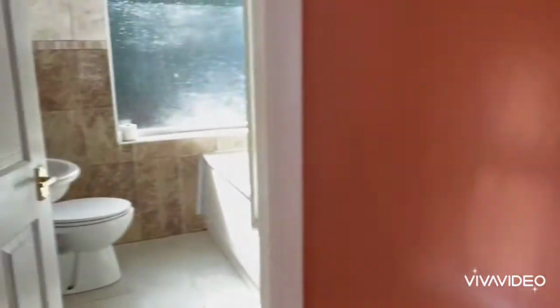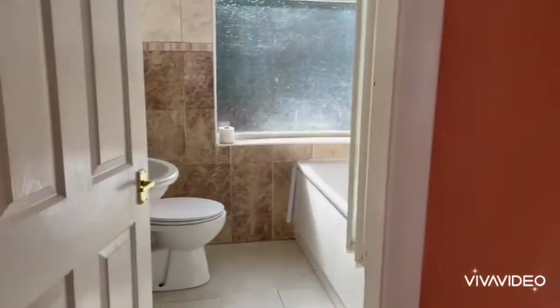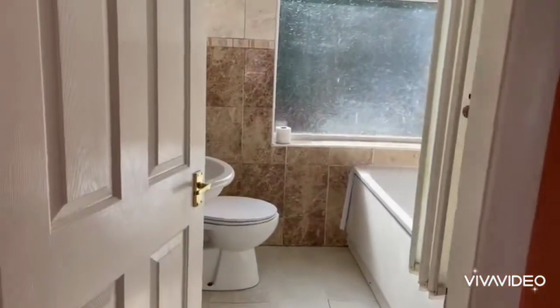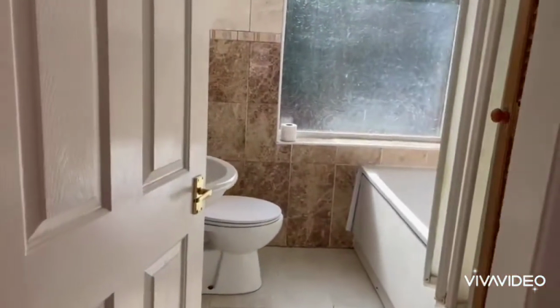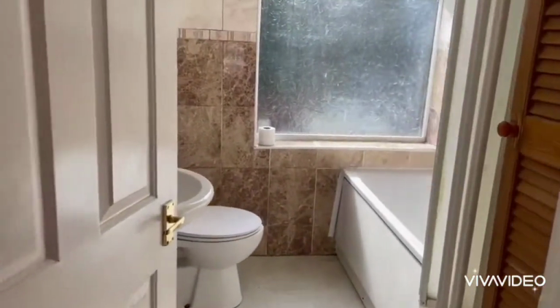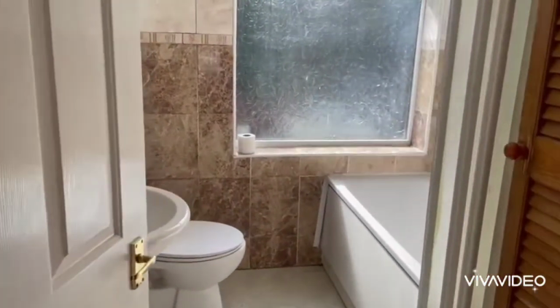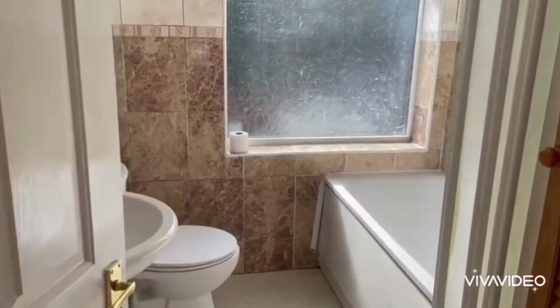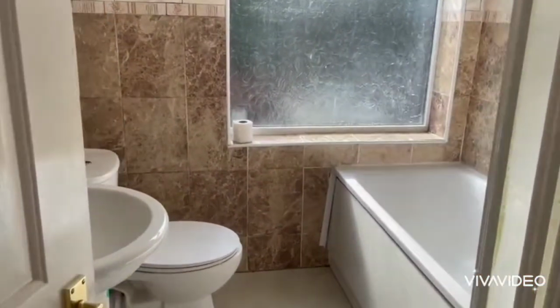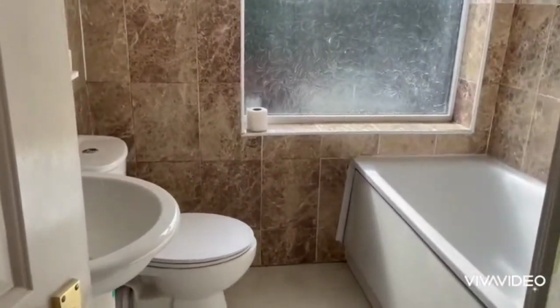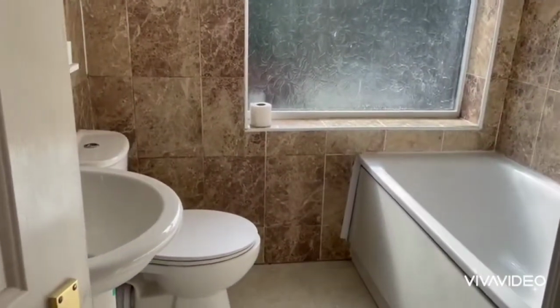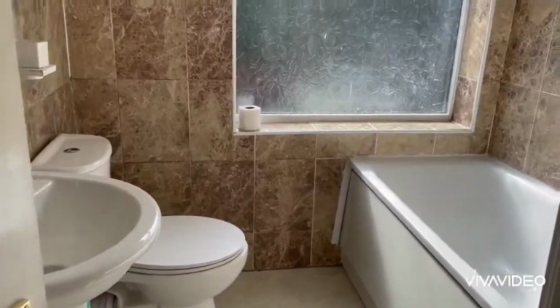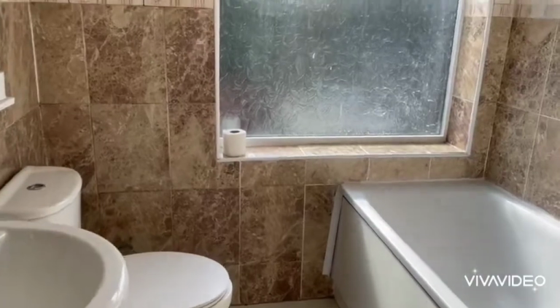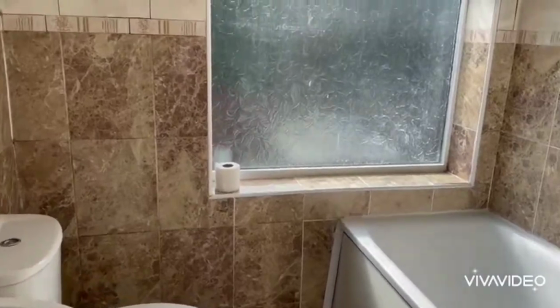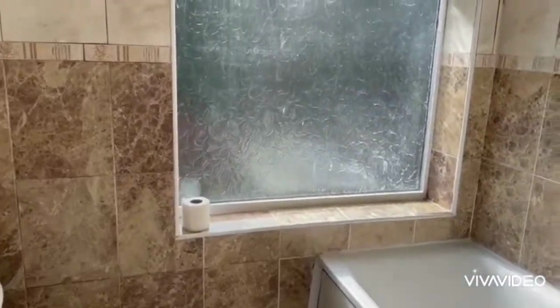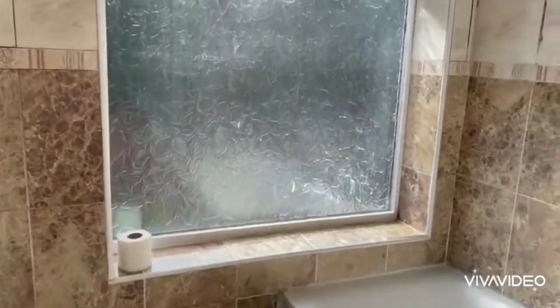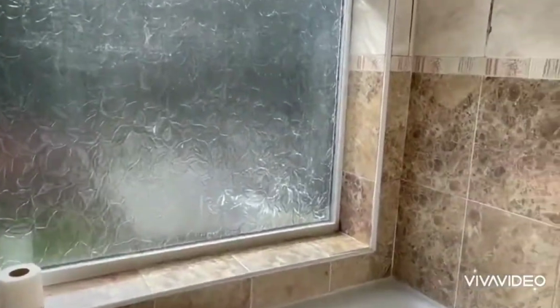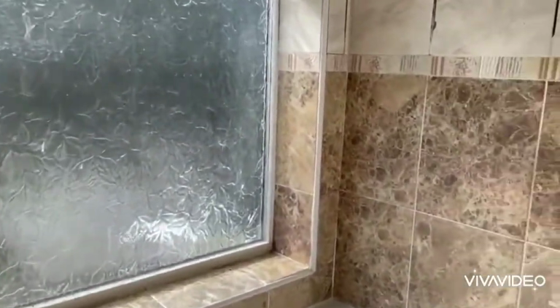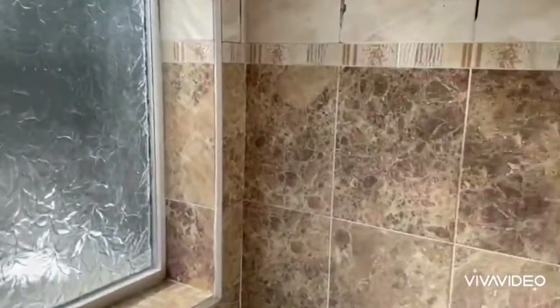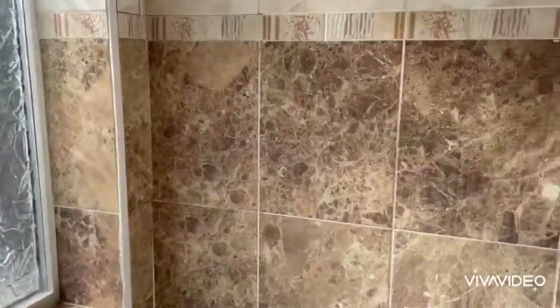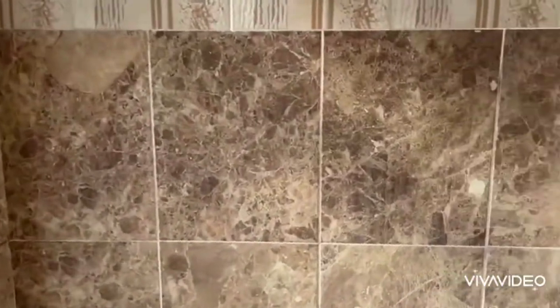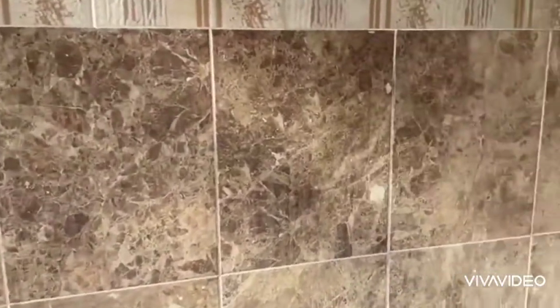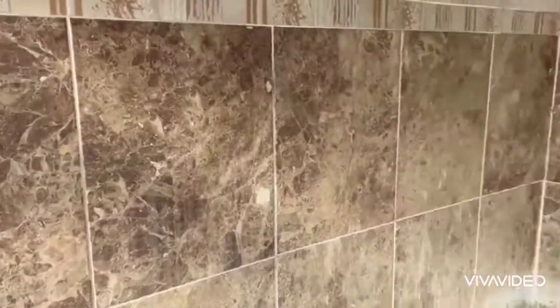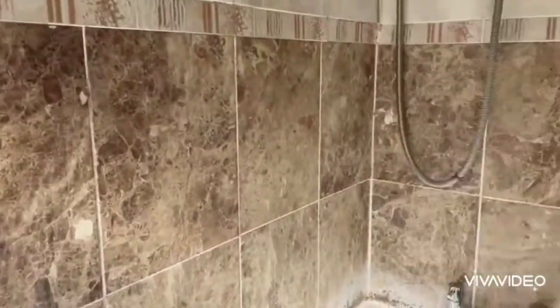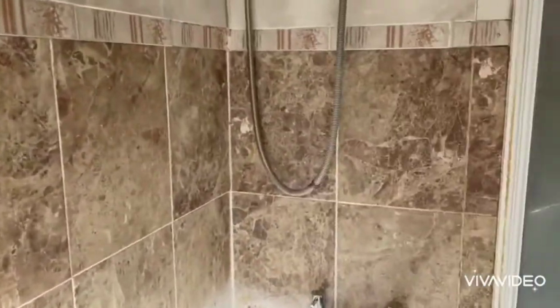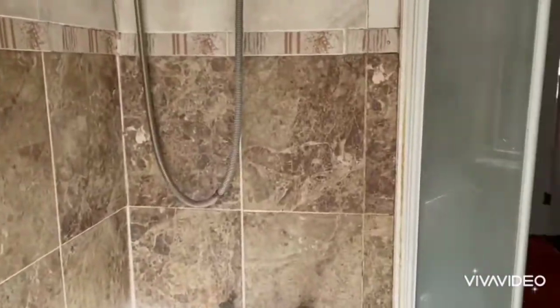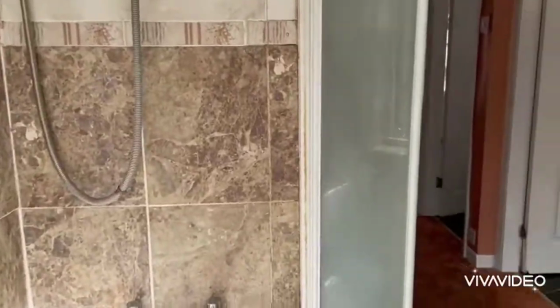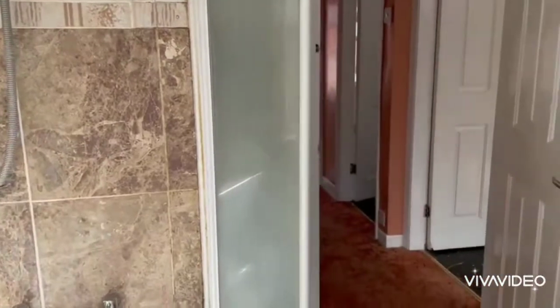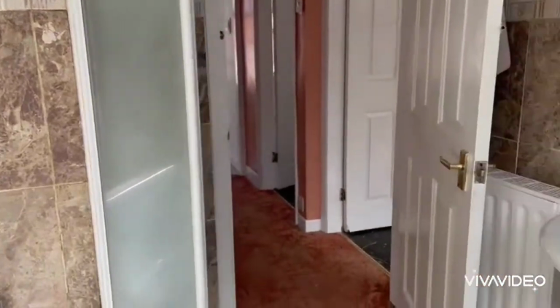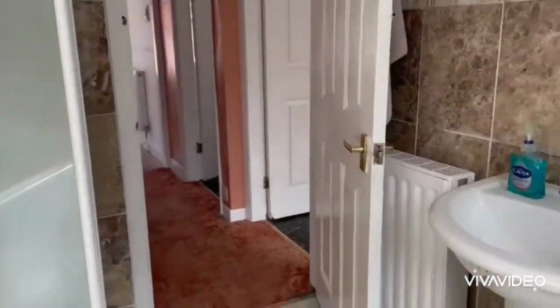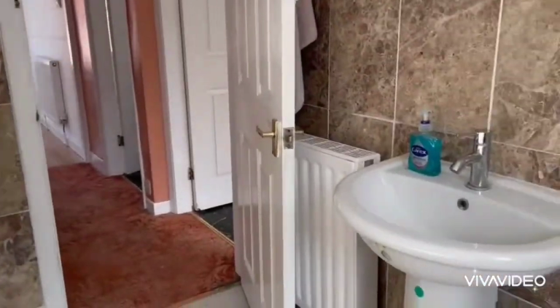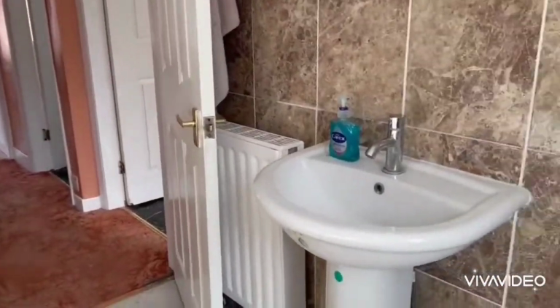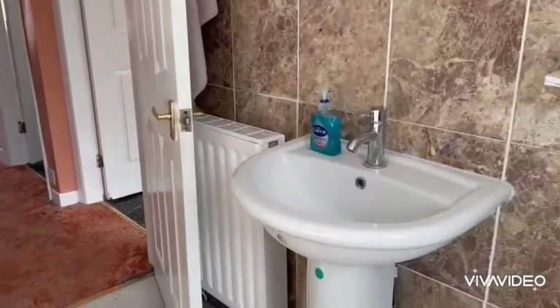And finally the bathroom, with a shower over the bath.